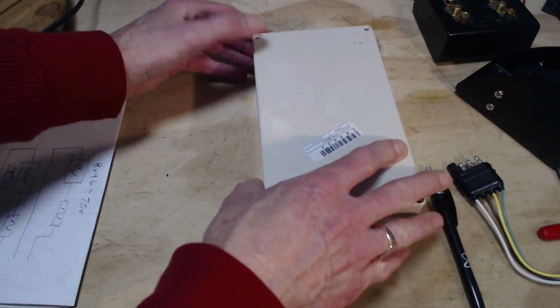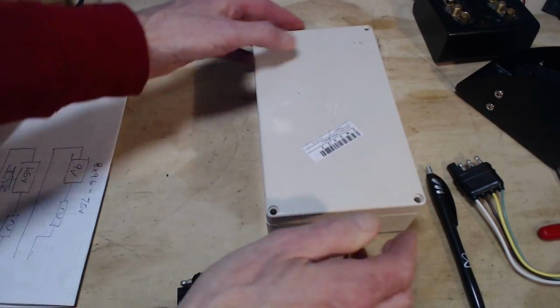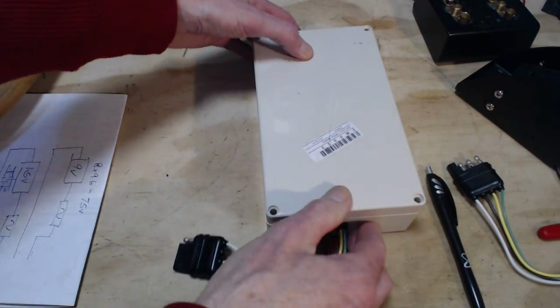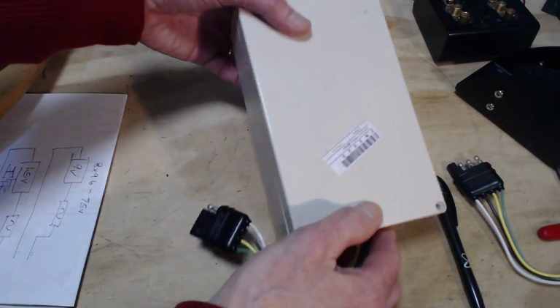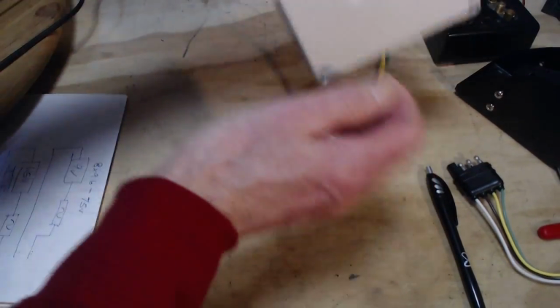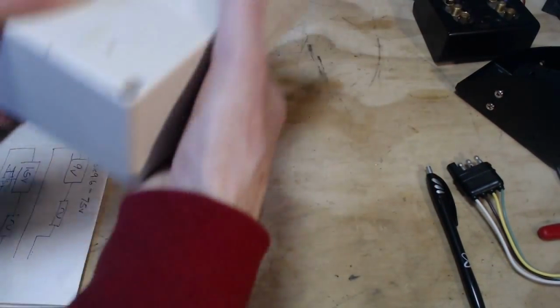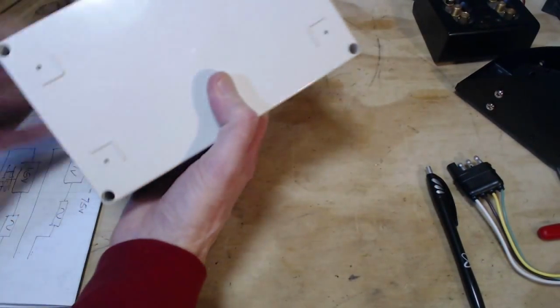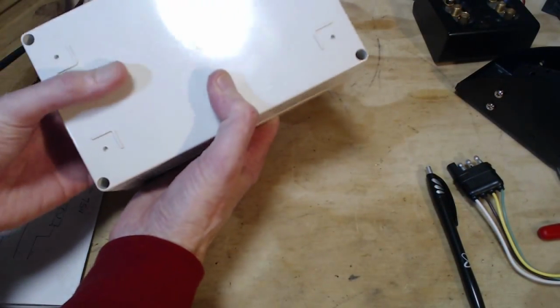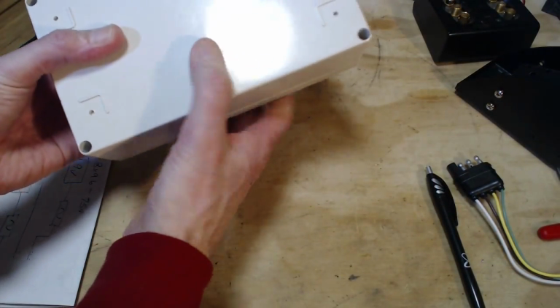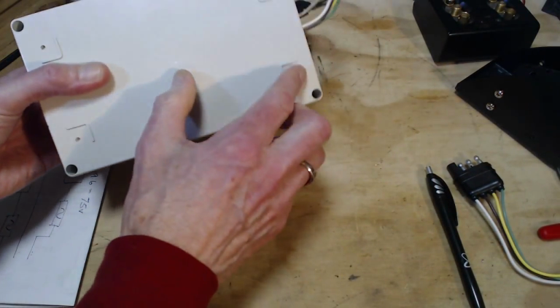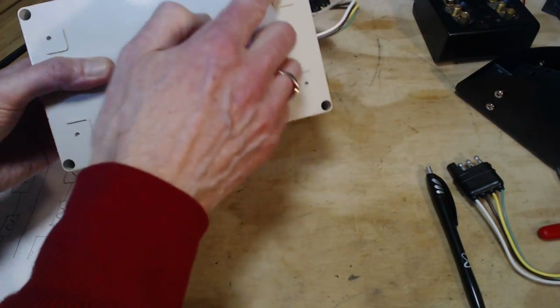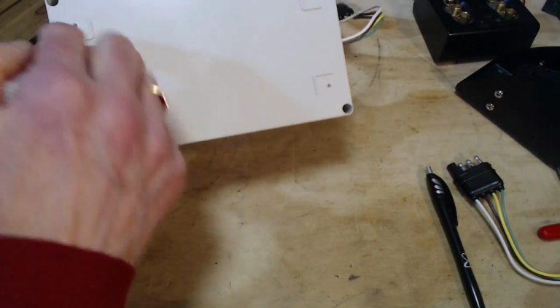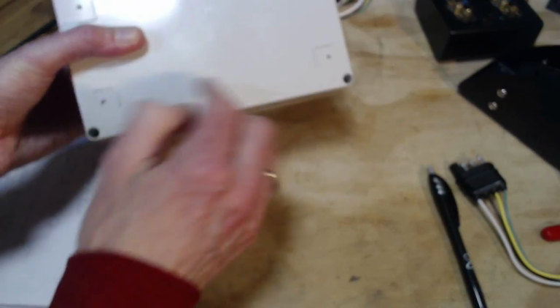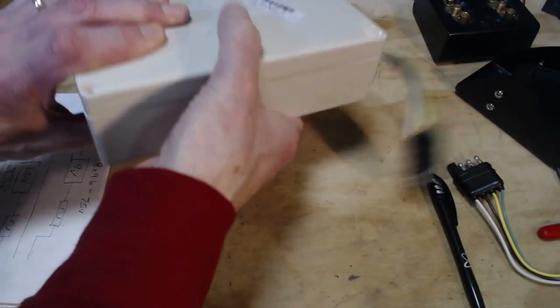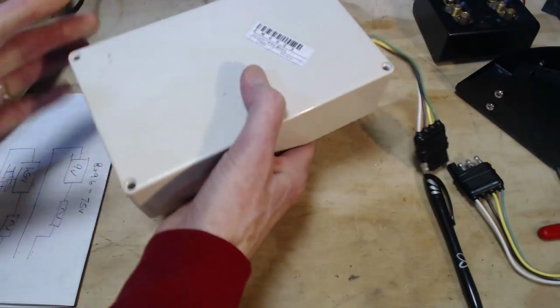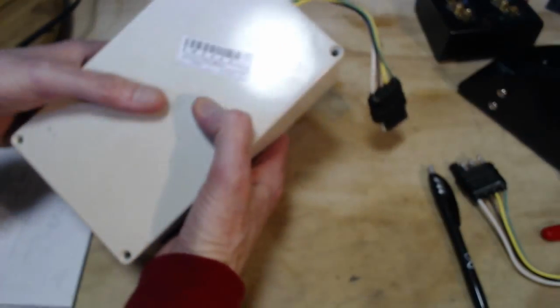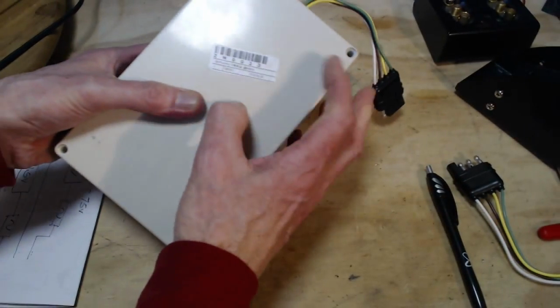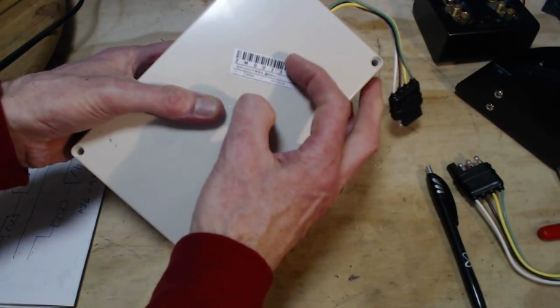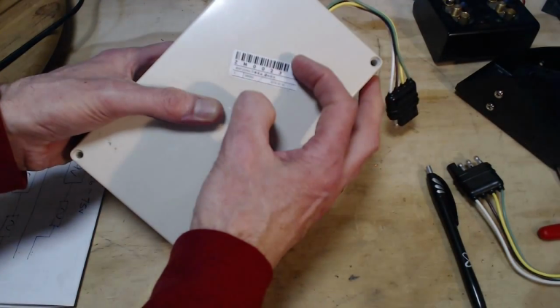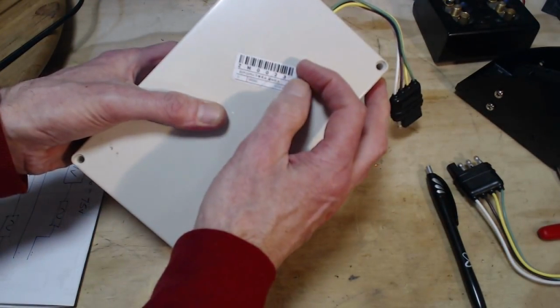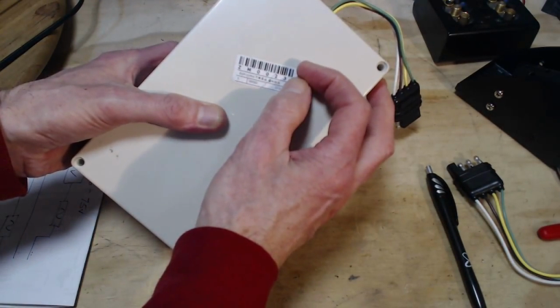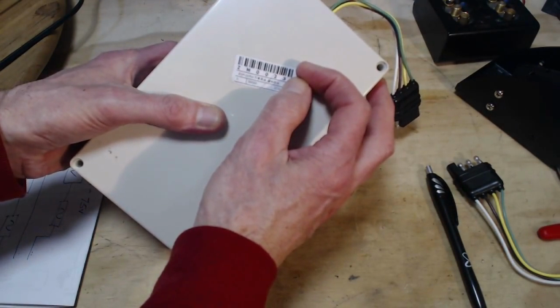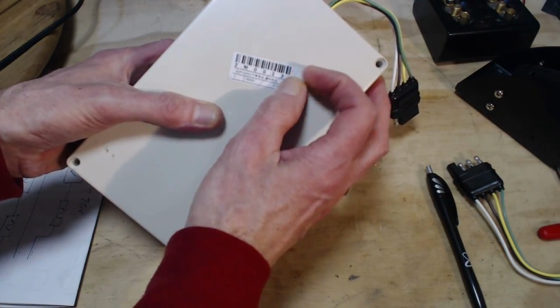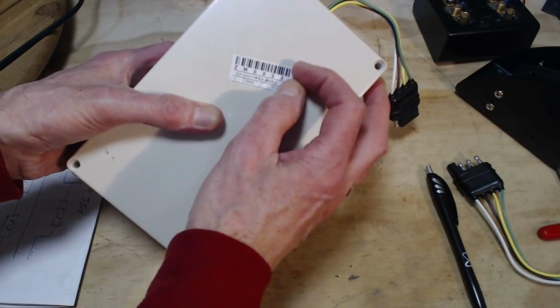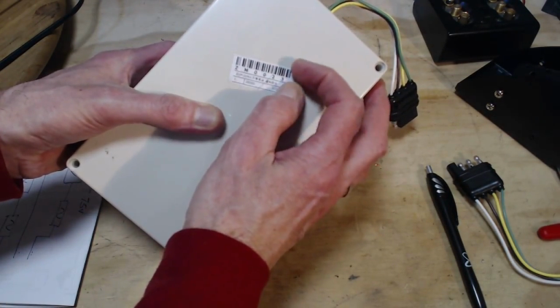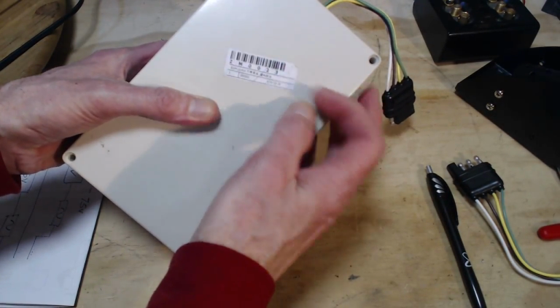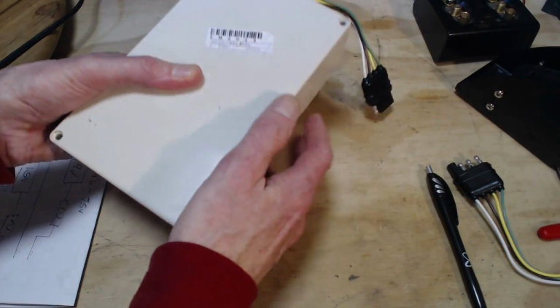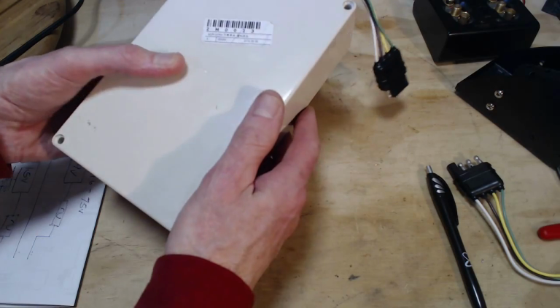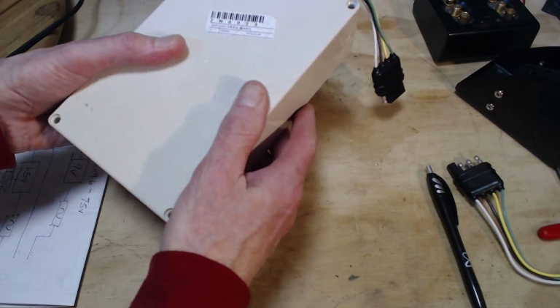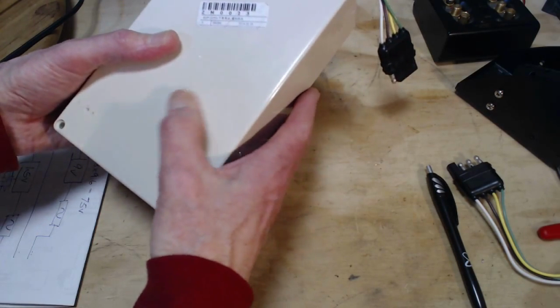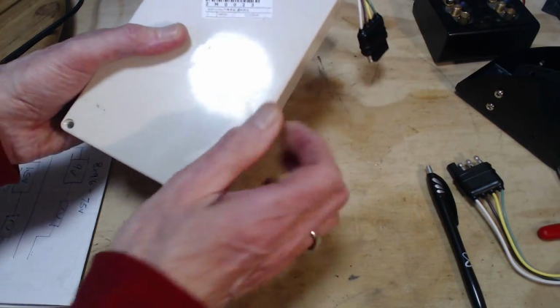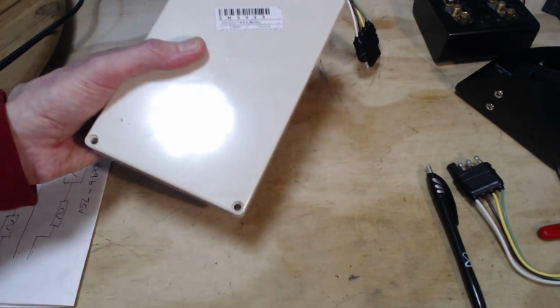So this is what the box looks like when it's done. I guess I have some feet — I could put feet on there. Let me try peeling this off — it usually makes a mess. There we go.